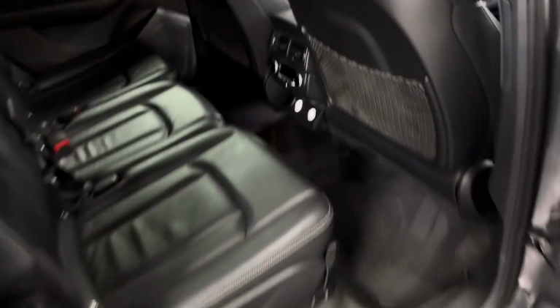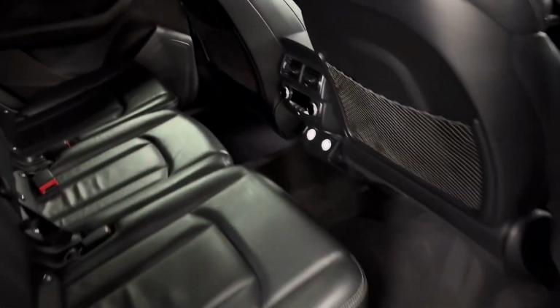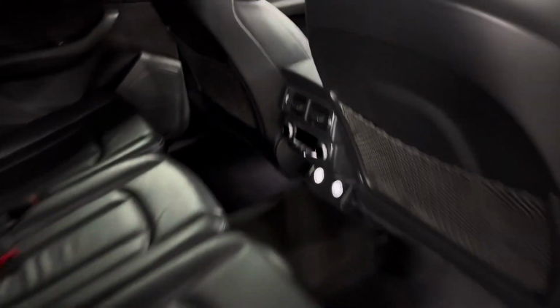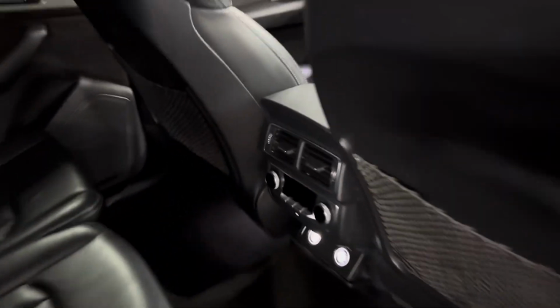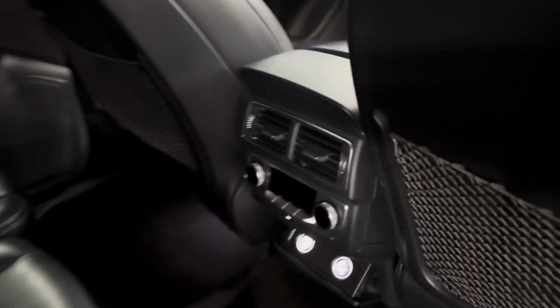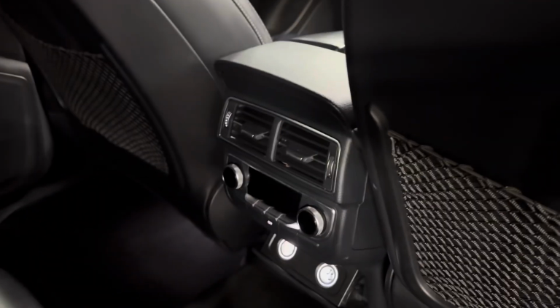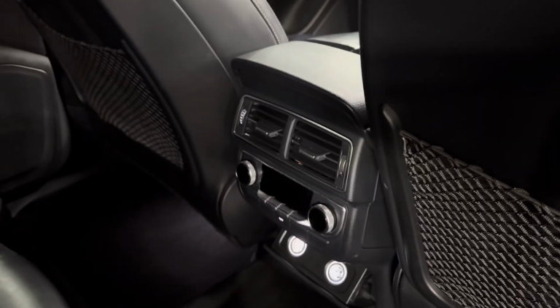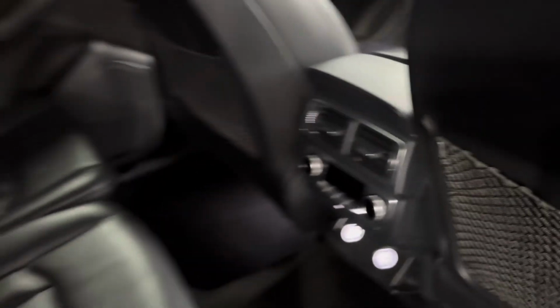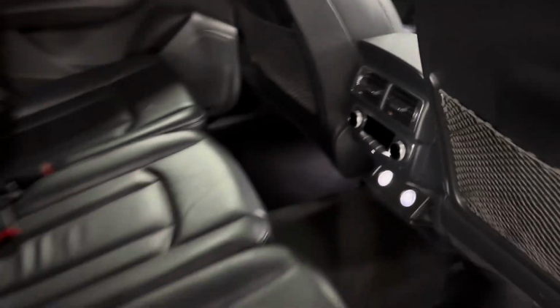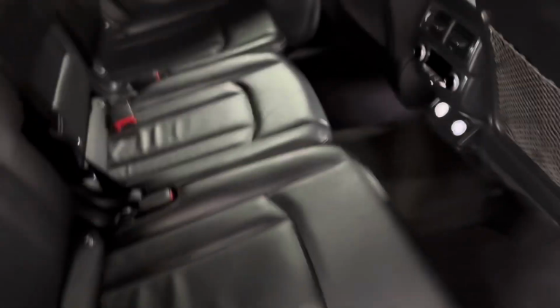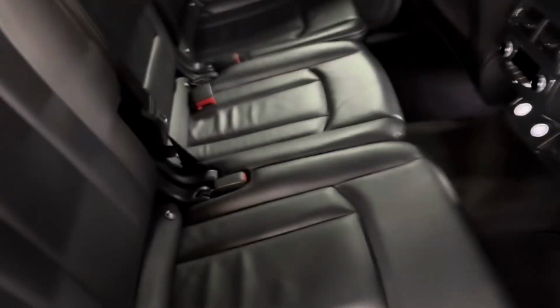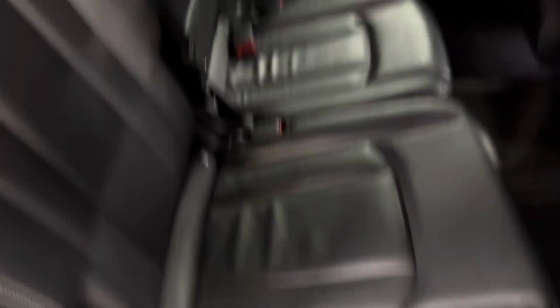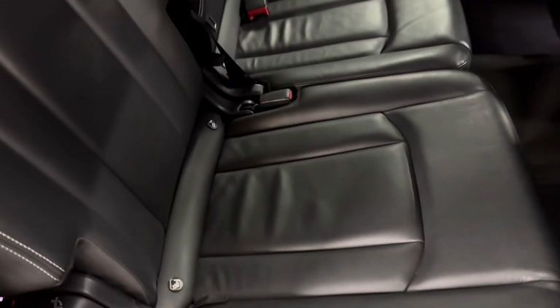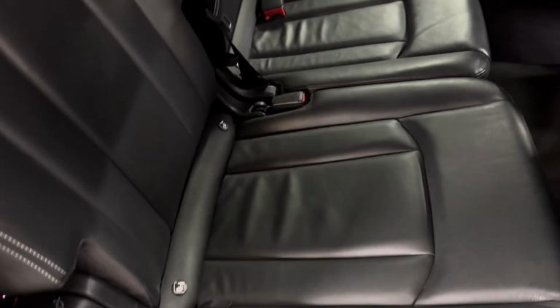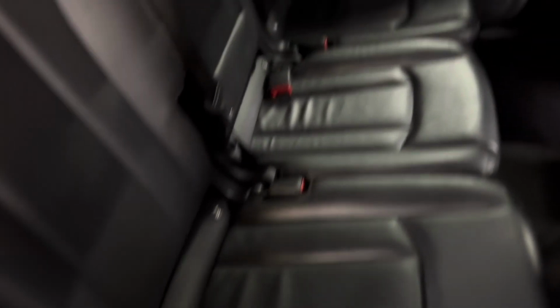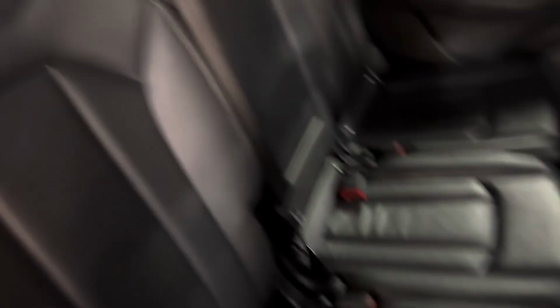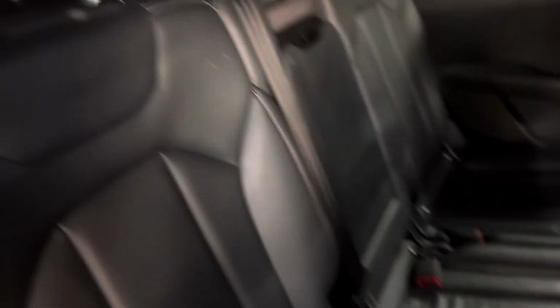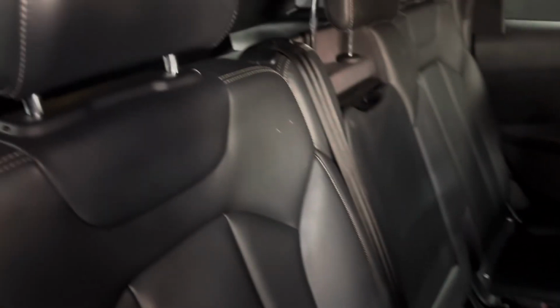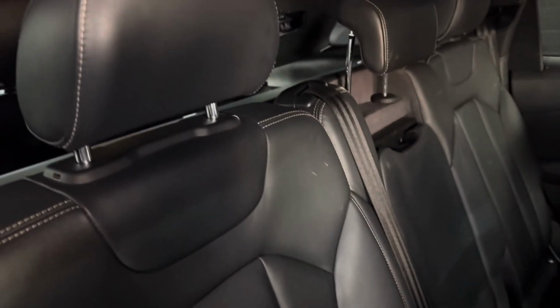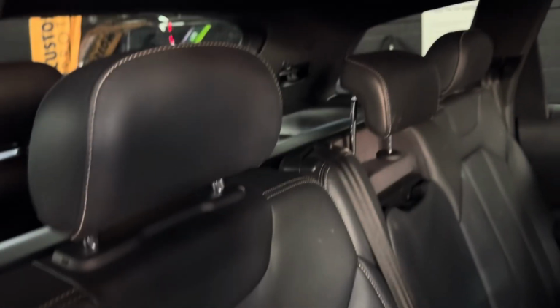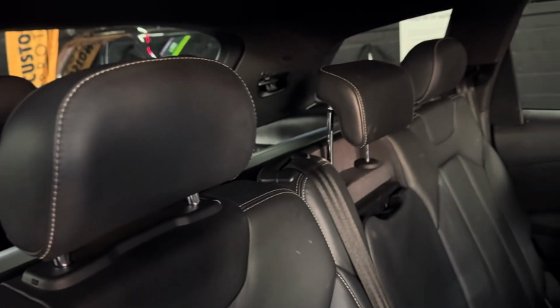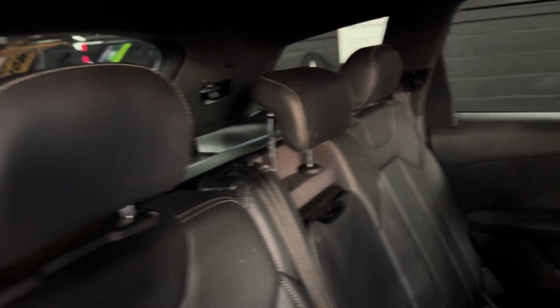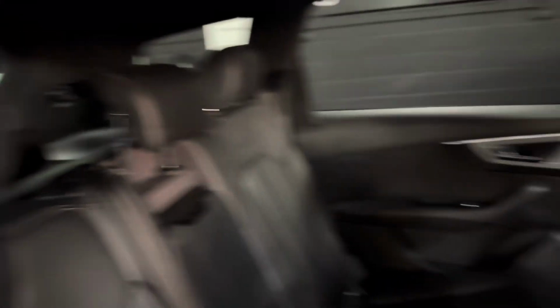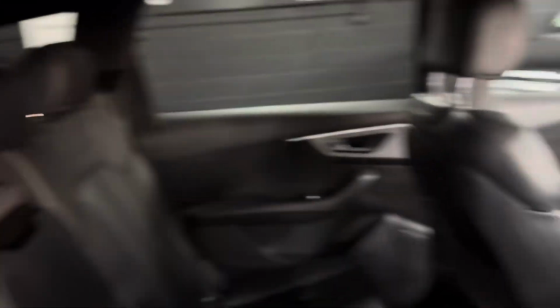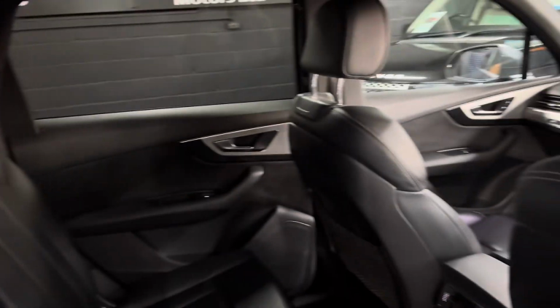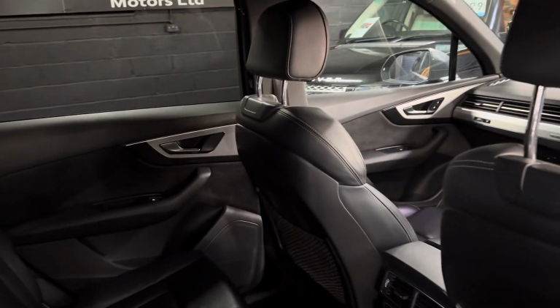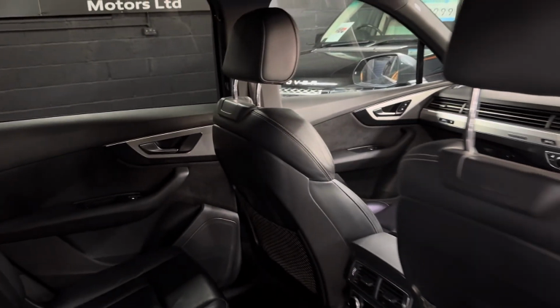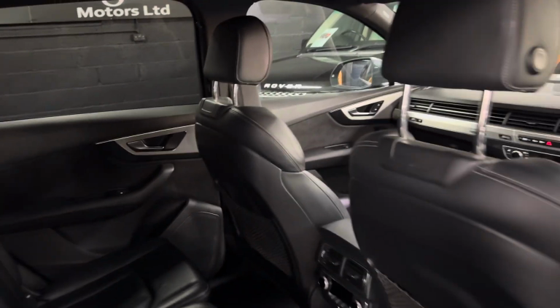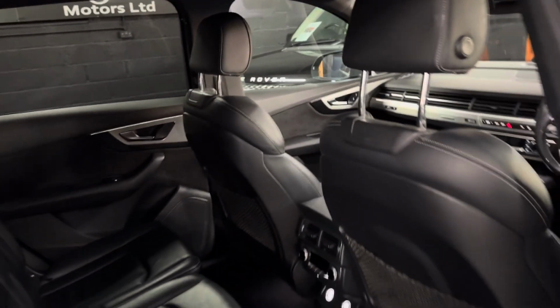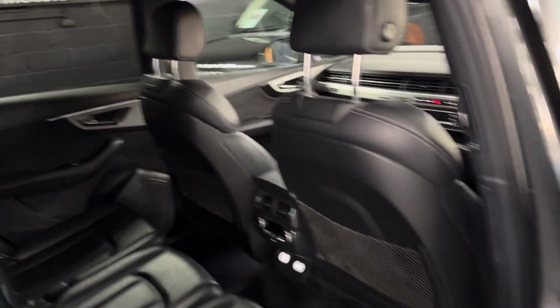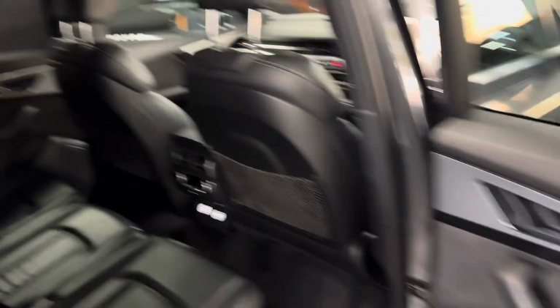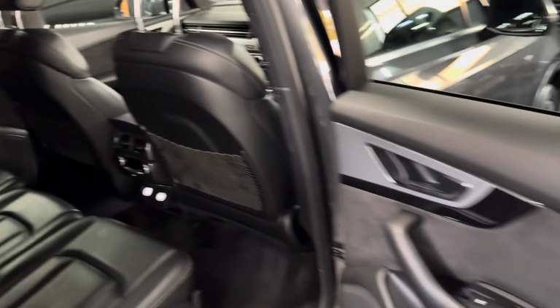You've also got rear climate on this one, which is controlled from there. ISOFIX all across the back, and also in your third-row seating, which makes it really versatile. Clean and tidy in the back there also.